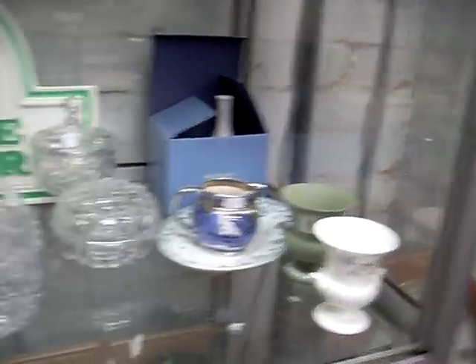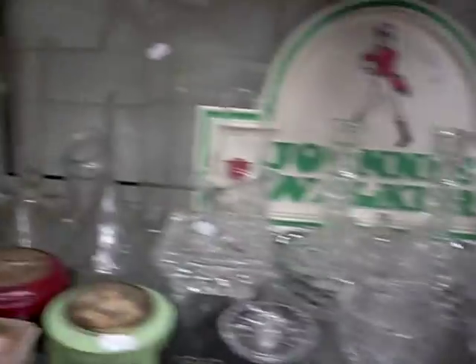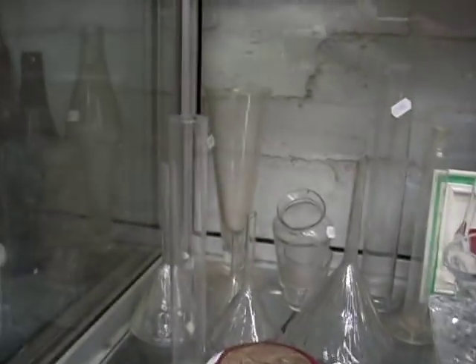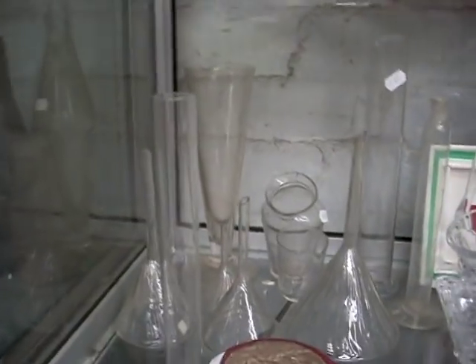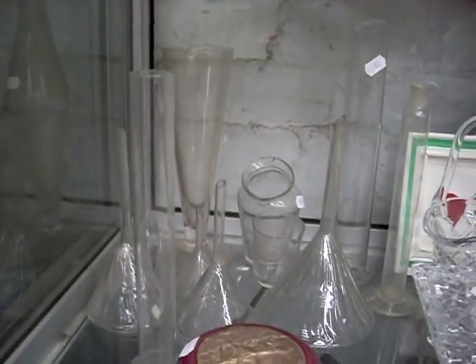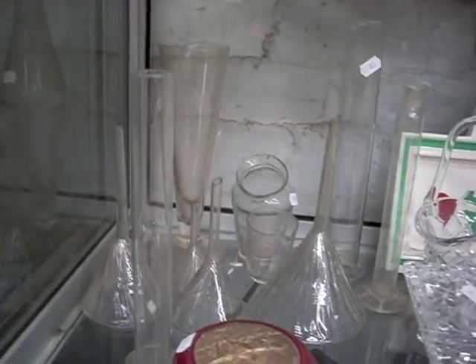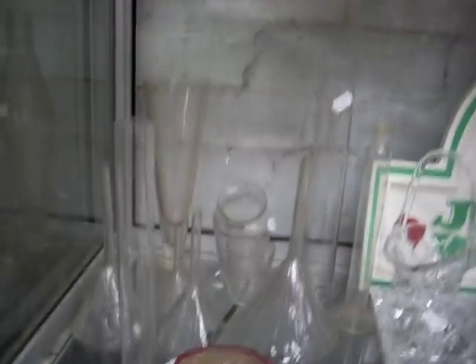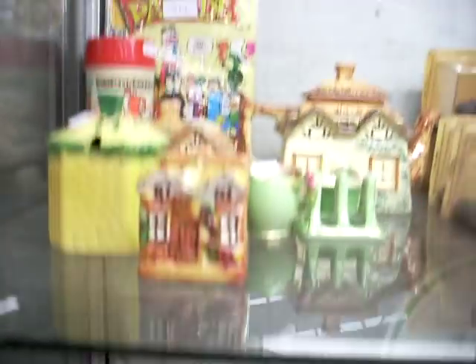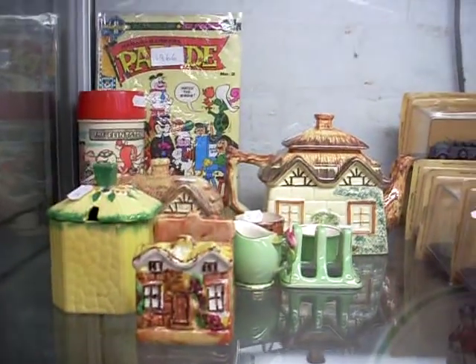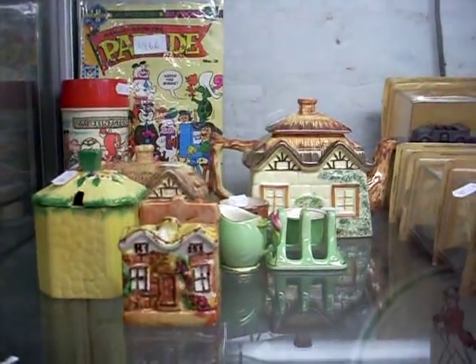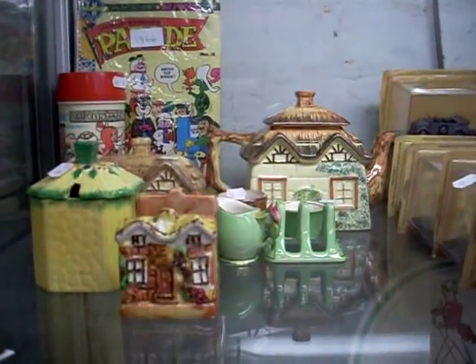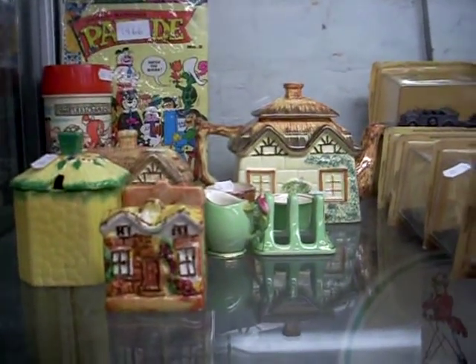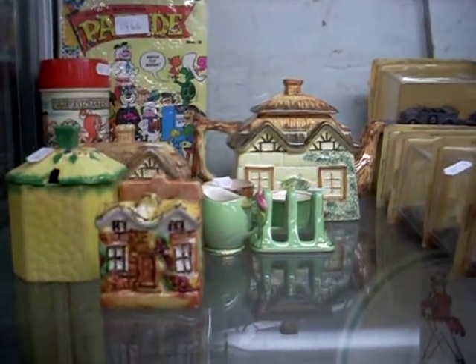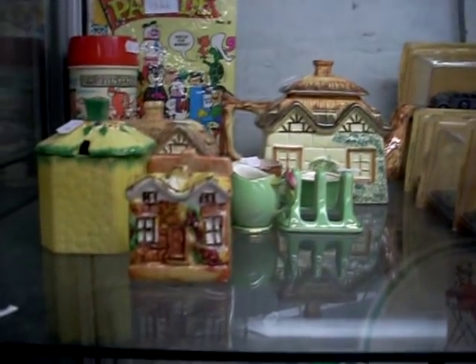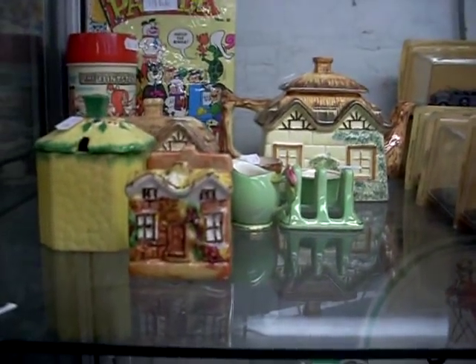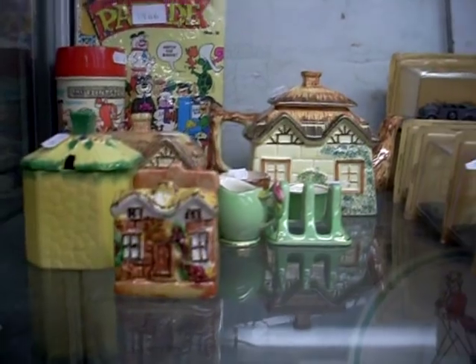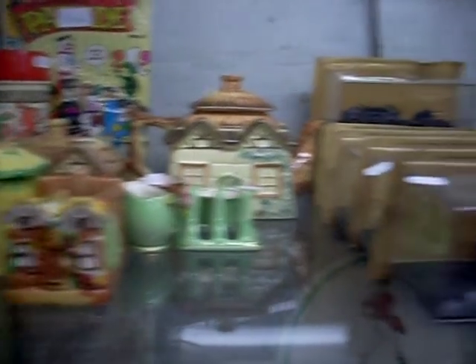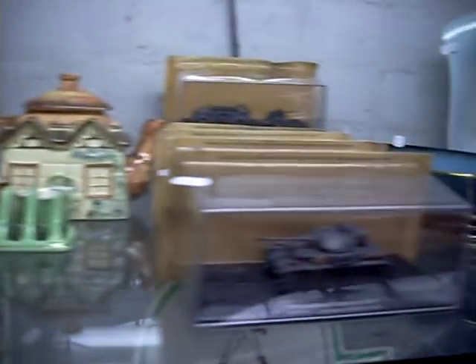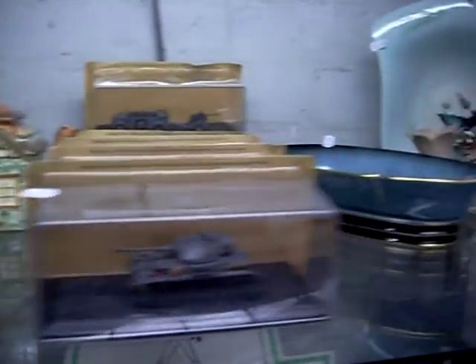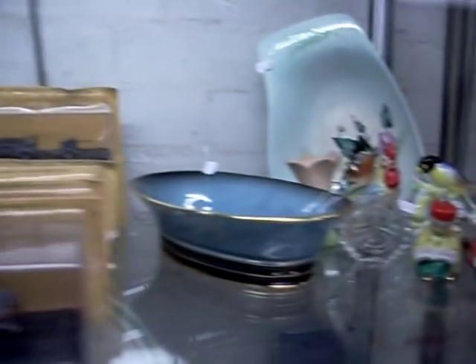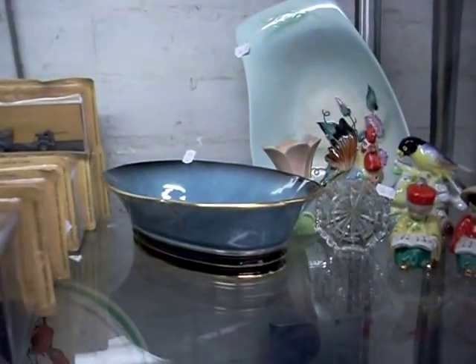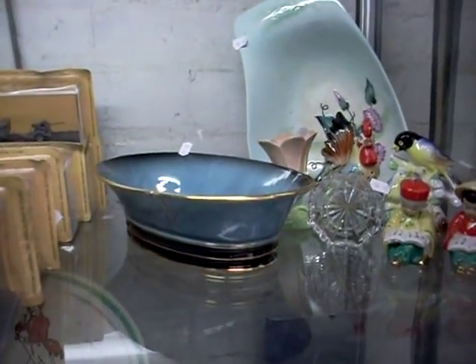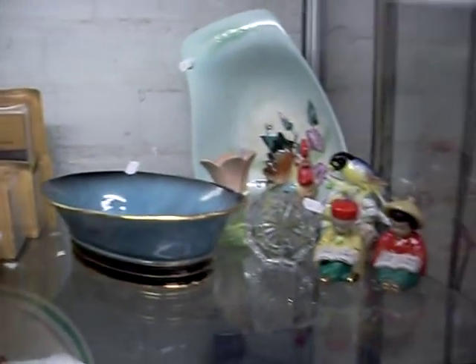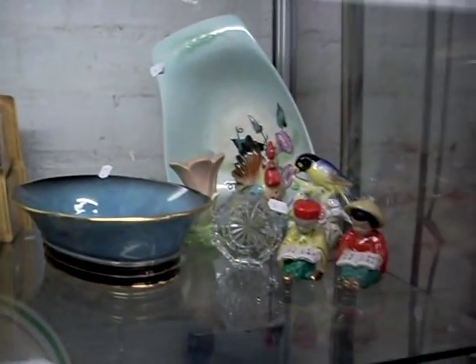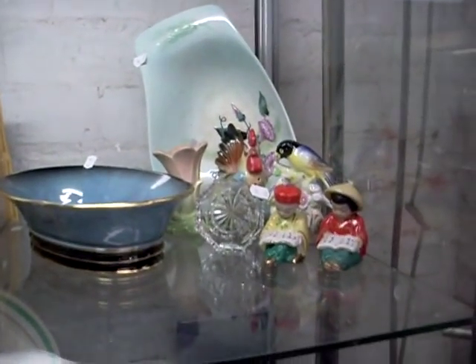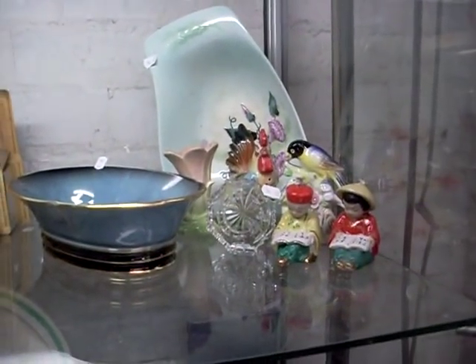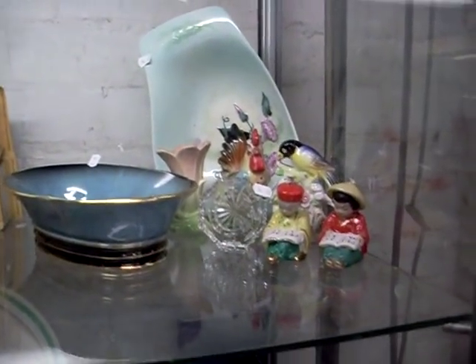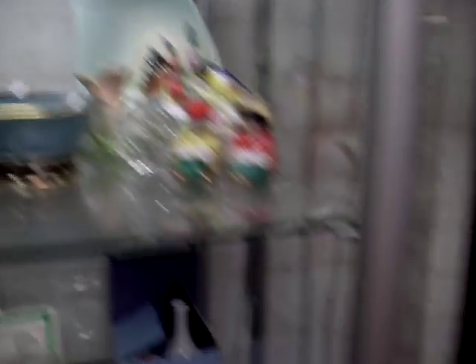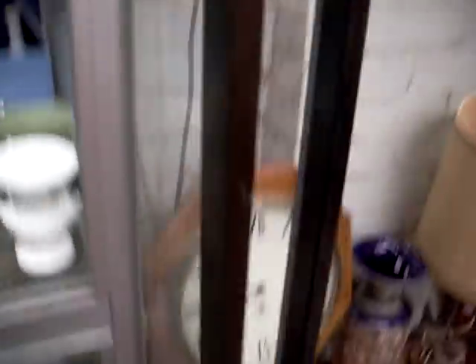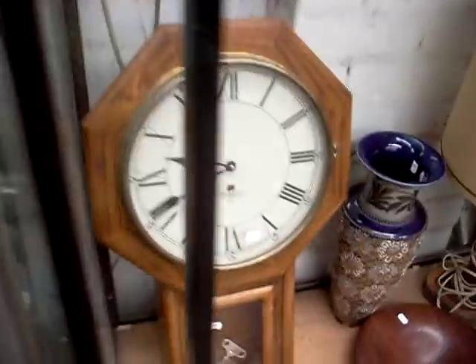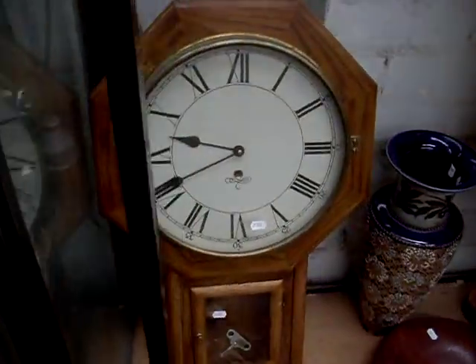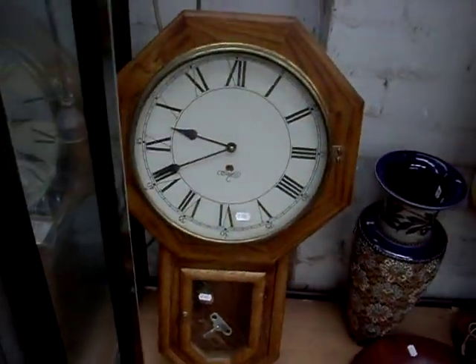Sort of lab glass again. 1930s English cottageware — Royal Winton, etc. More tanks. Cartonware, another bits and bobs. Waterford. Nice little oak-cased clock.